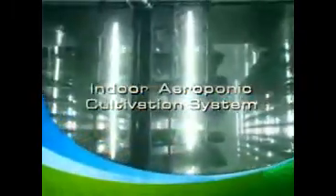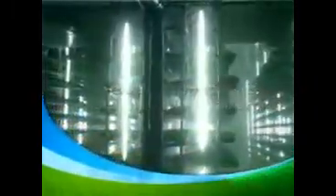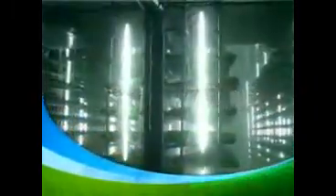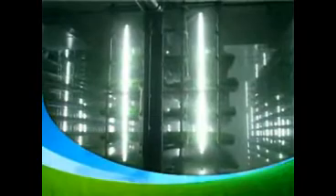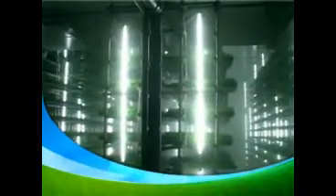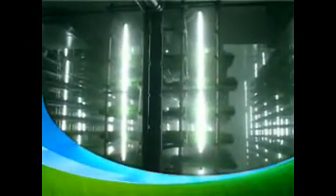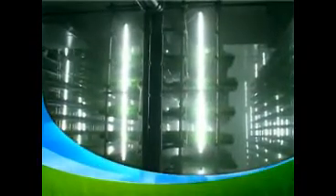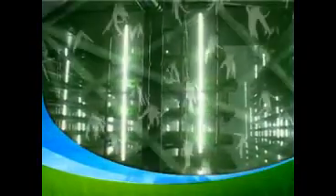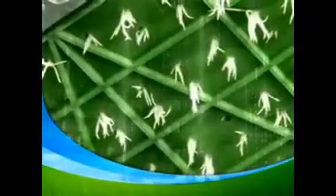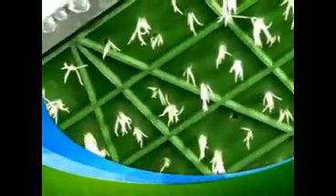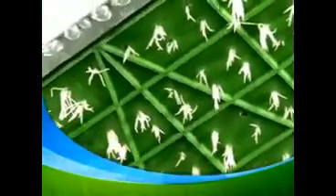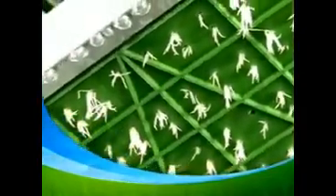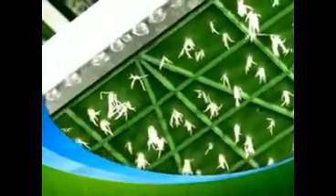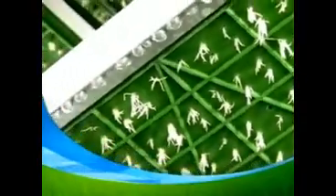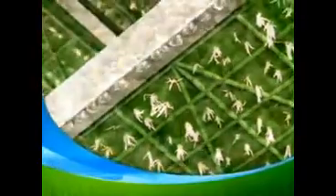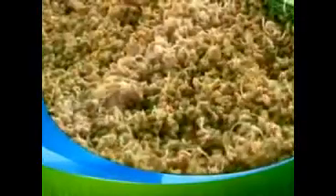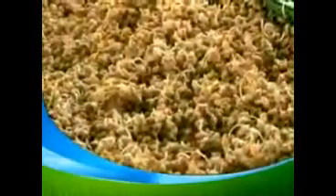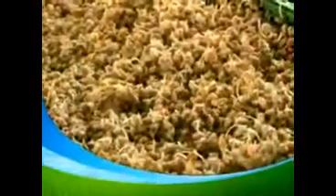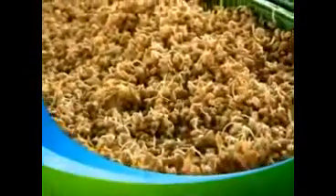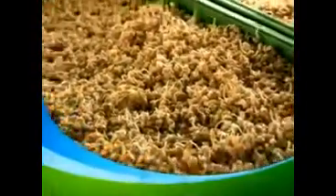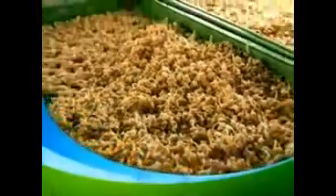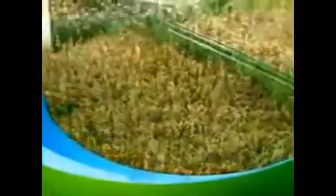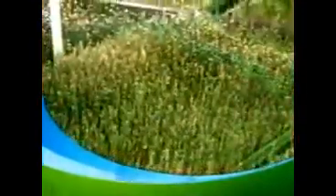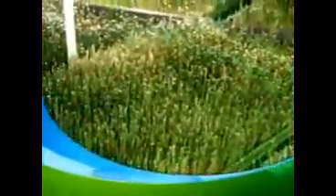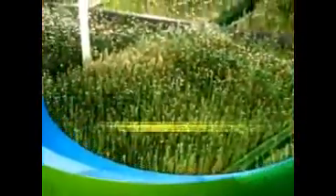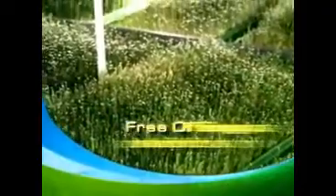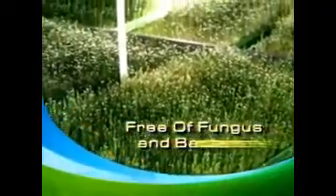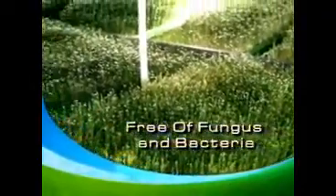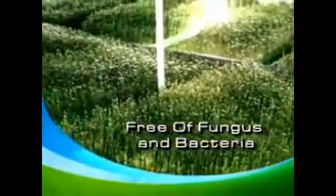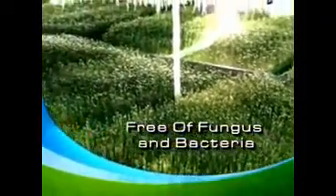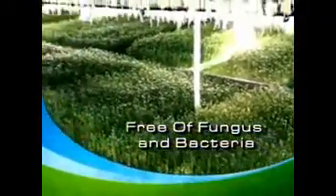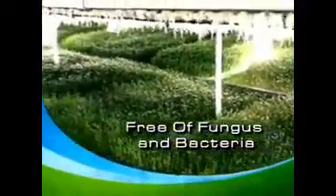This method is a breakthrough from the traditional cultivation method. In this method, no soil is involved, and most importantly, it guarantees the healthy growth of the INS wheatgrass, free from fungal and bacterial contamination at all levels.